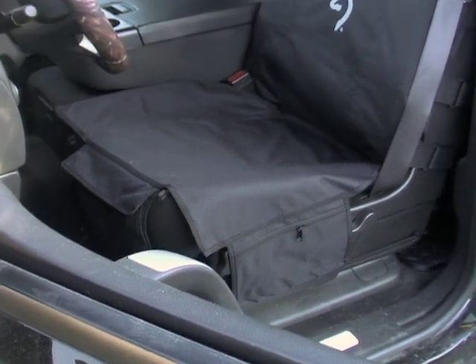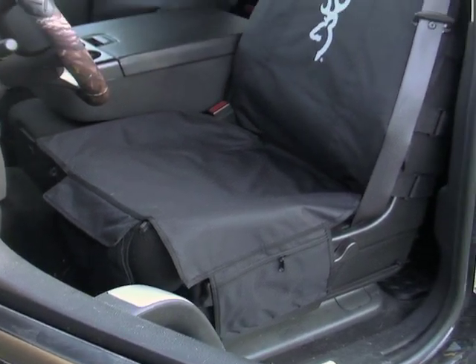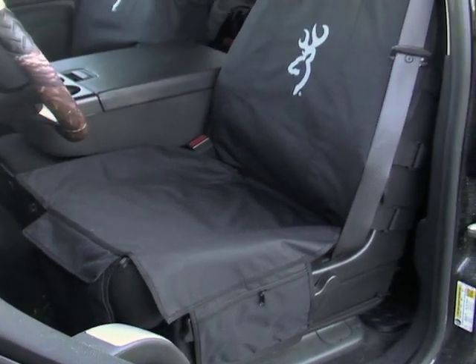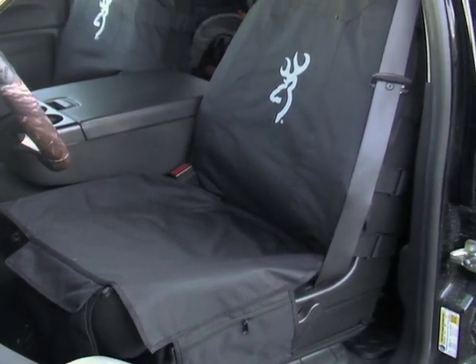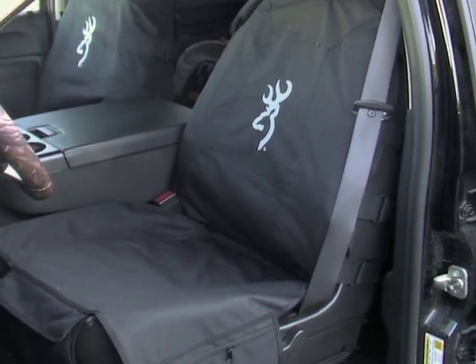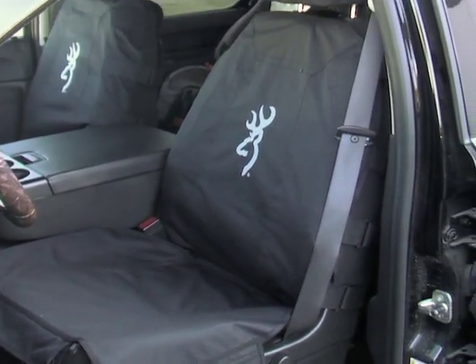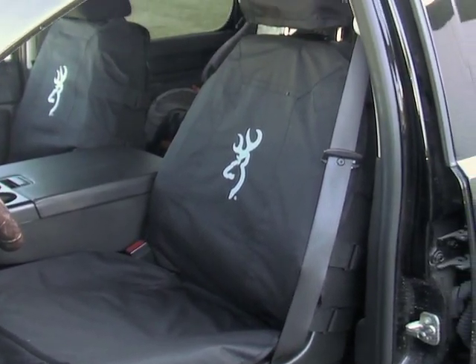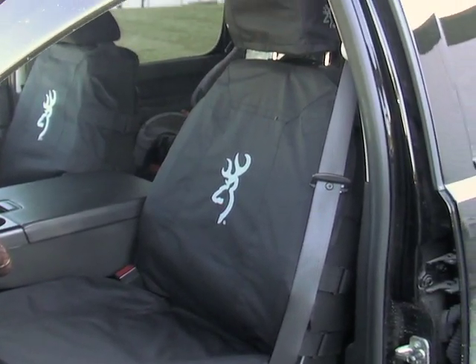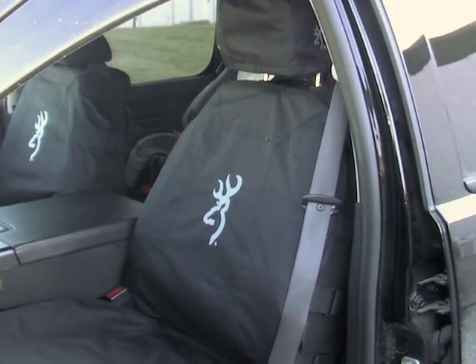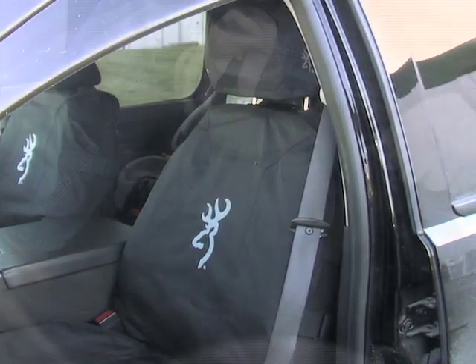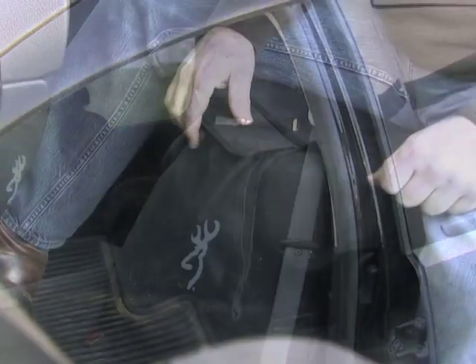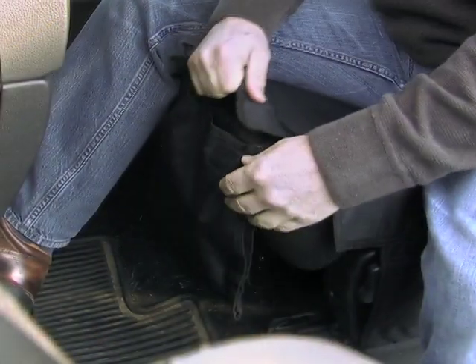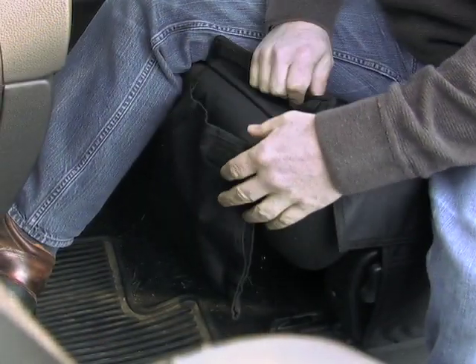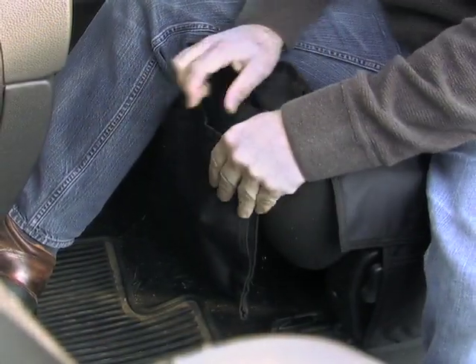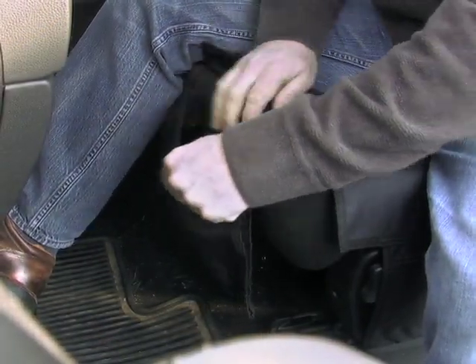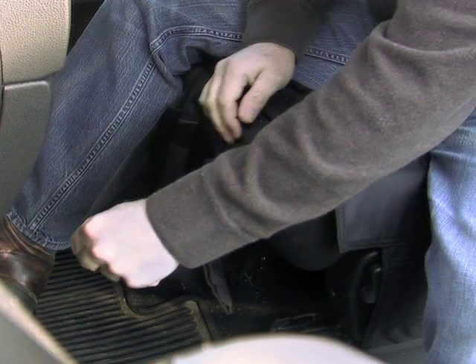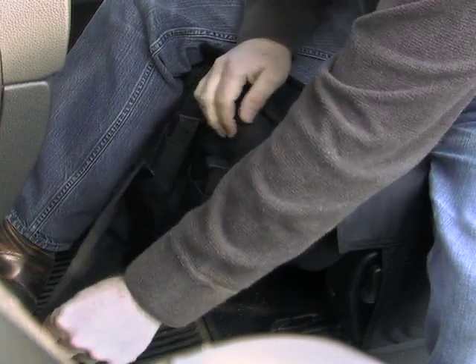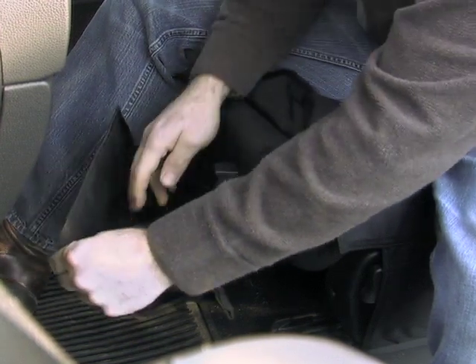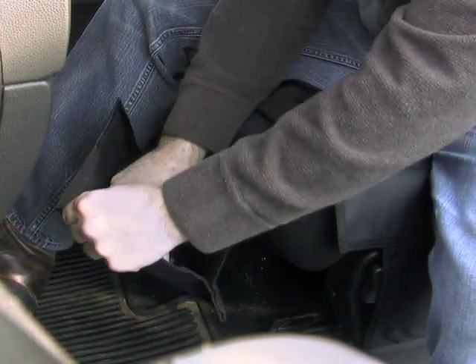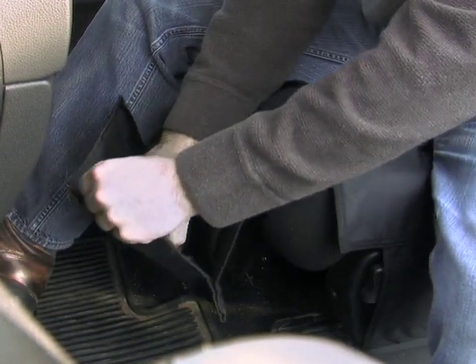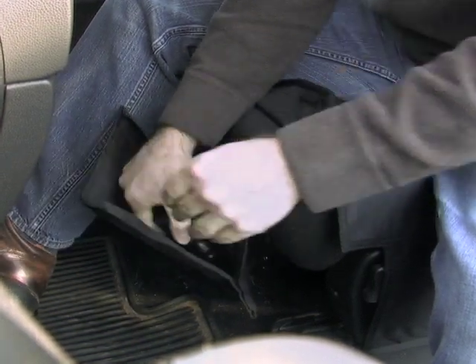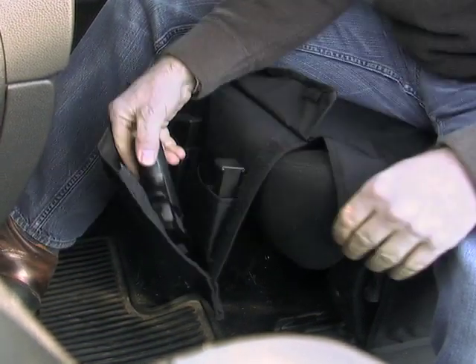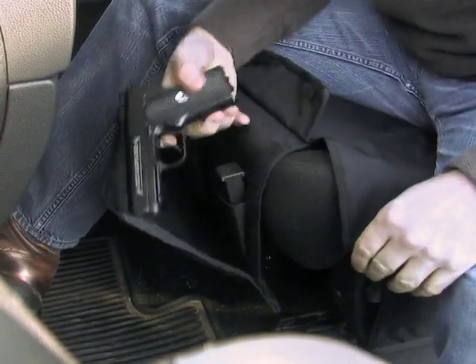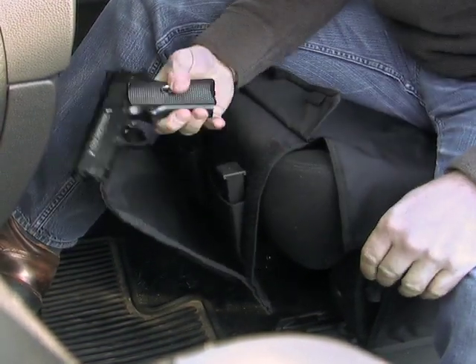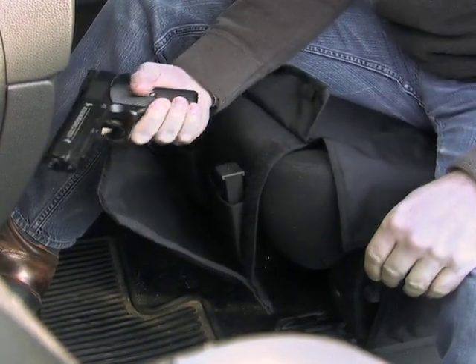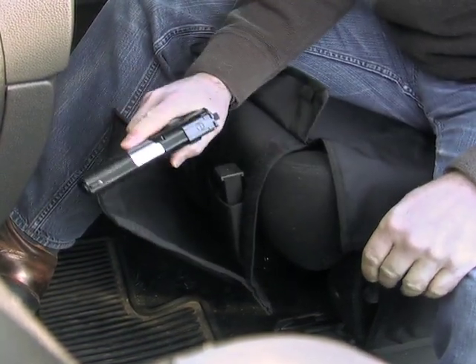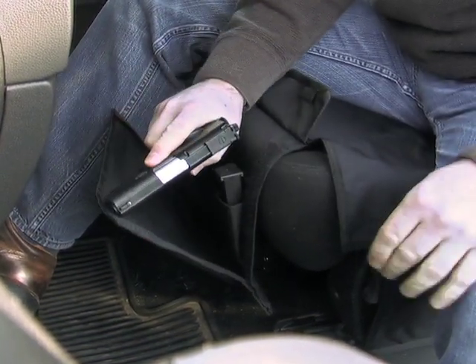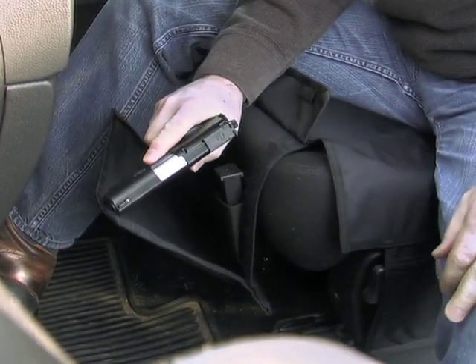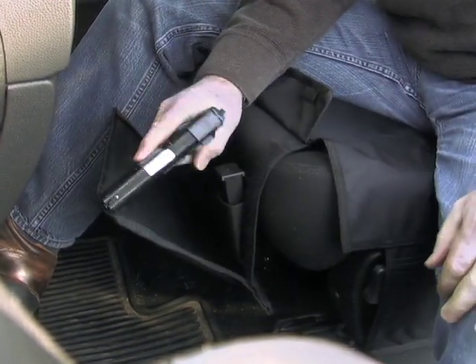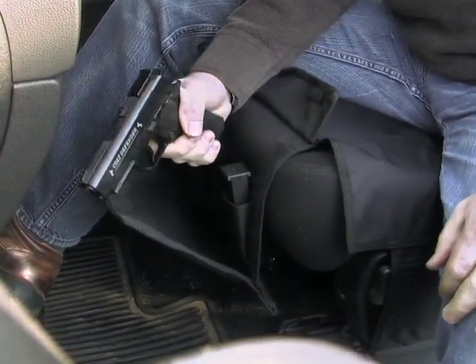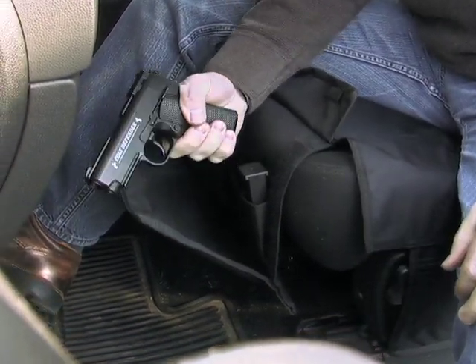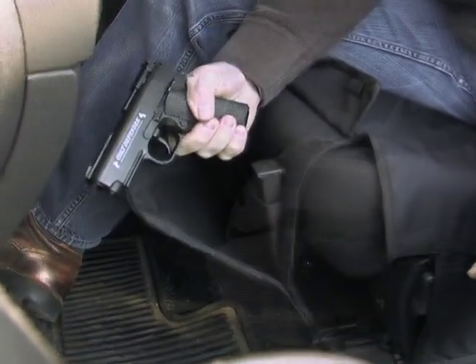No staining and no rips. There's even a flat-close handgun compartment, so you don't have to keep your pistol uncomfortably holstered or in a hard-to-reach glove box.